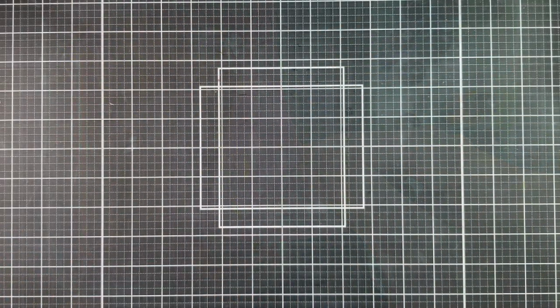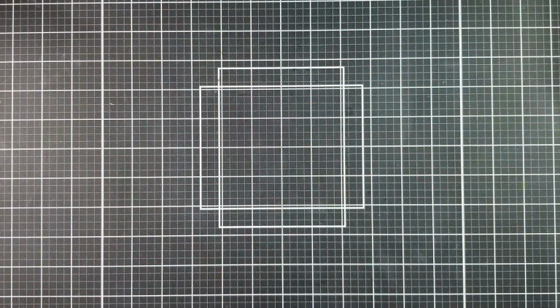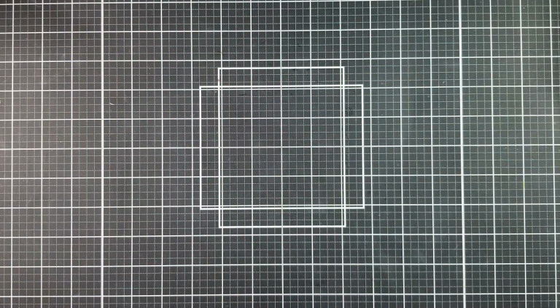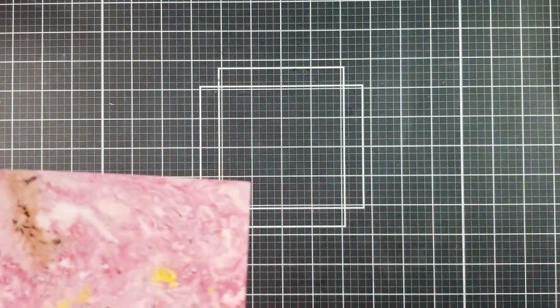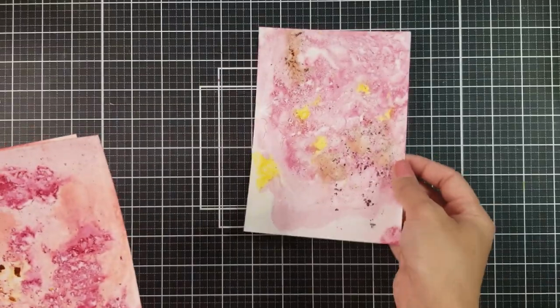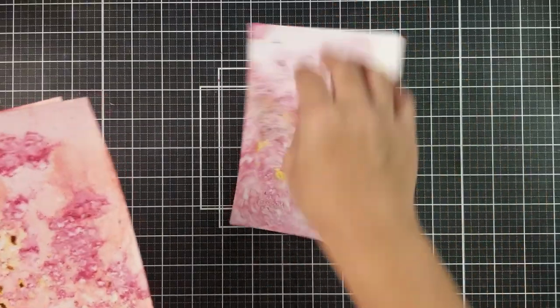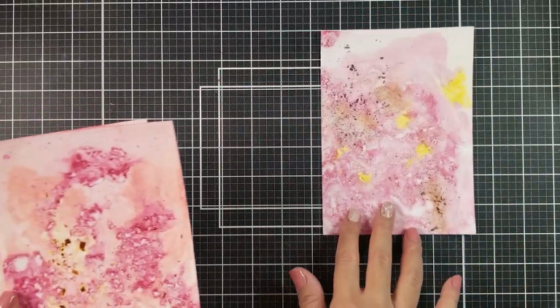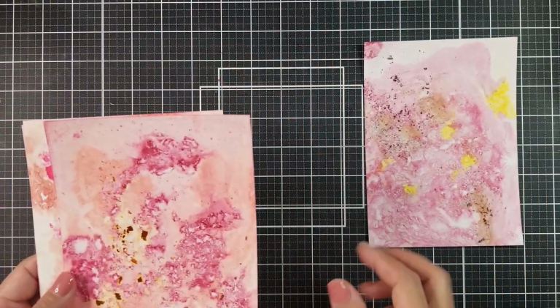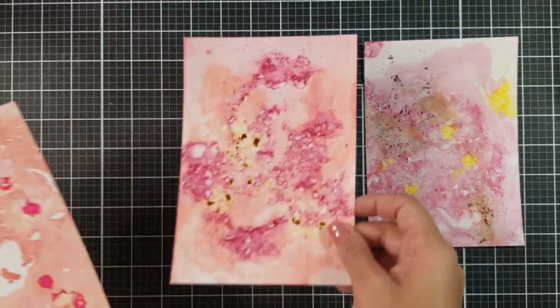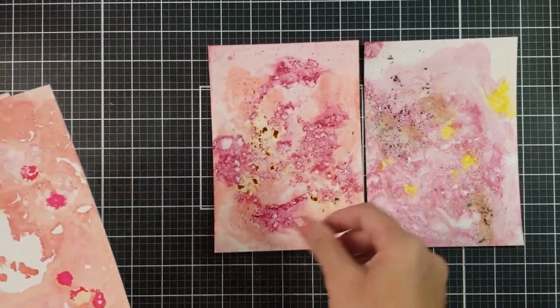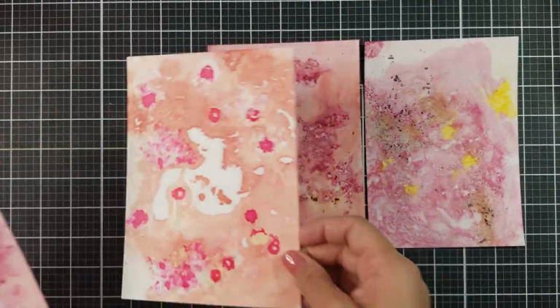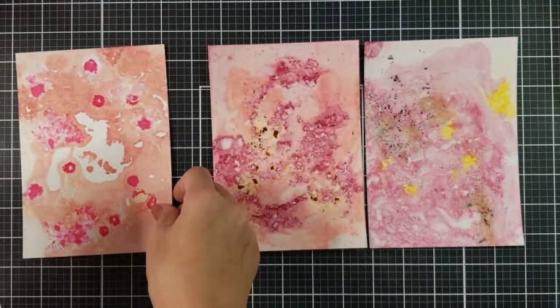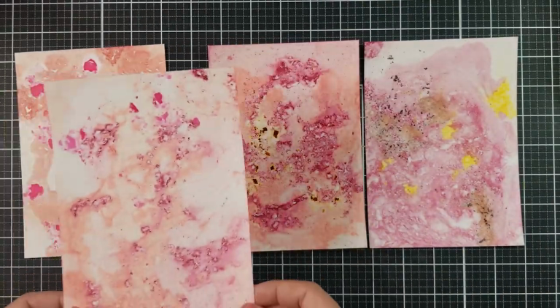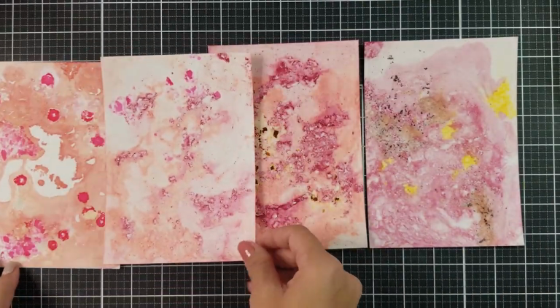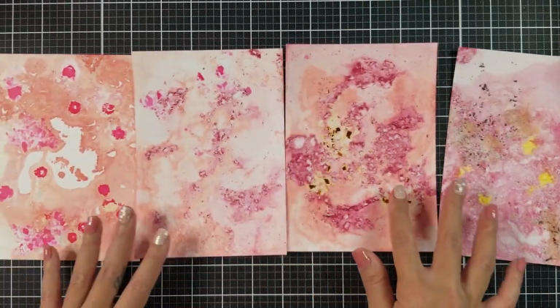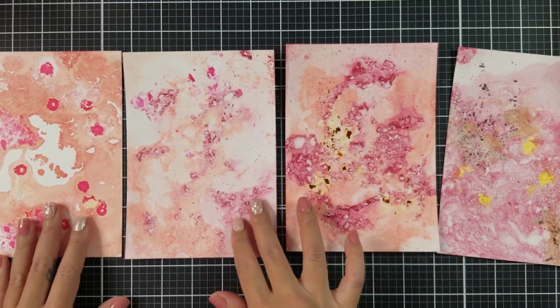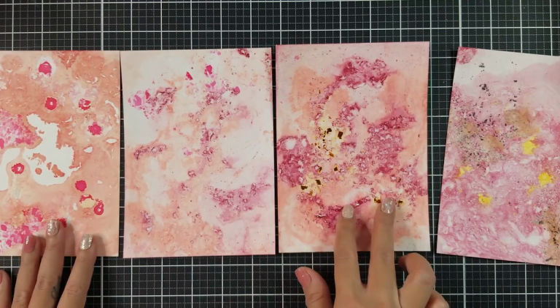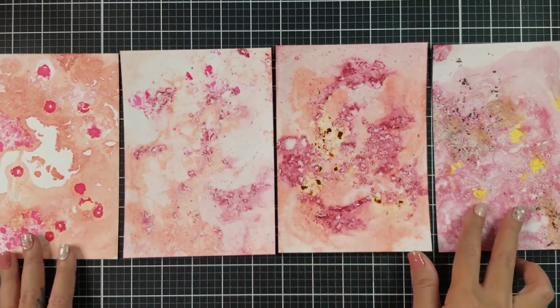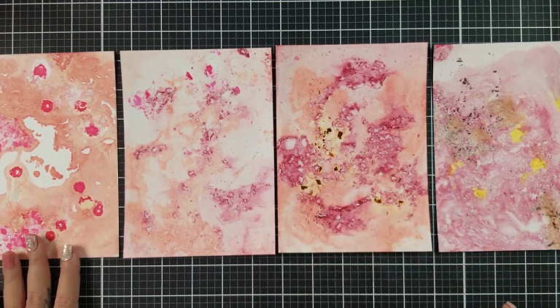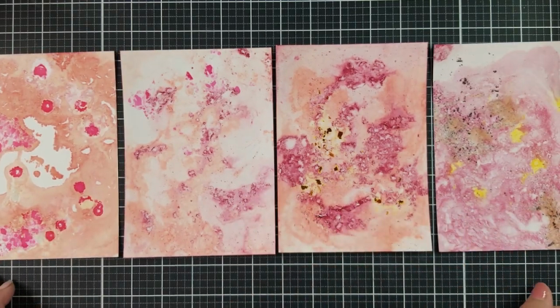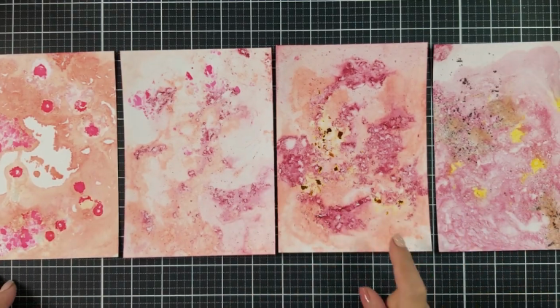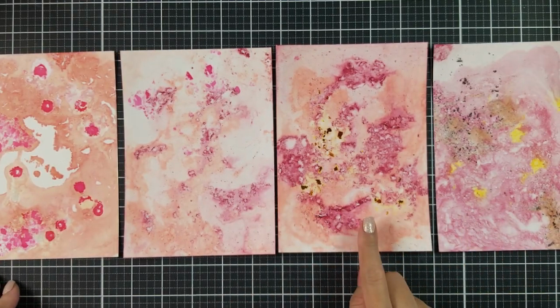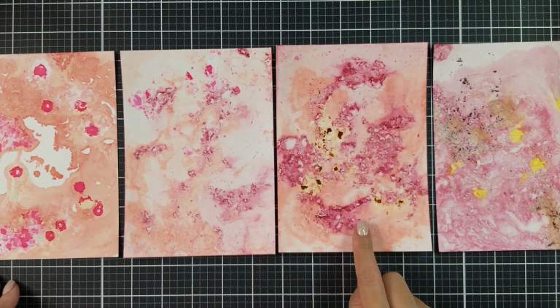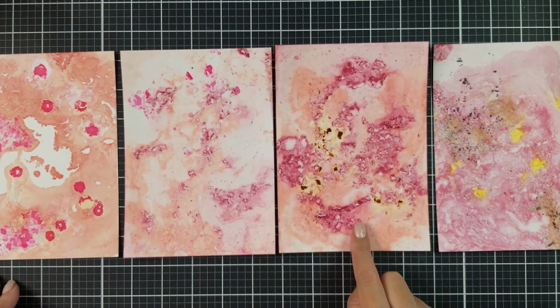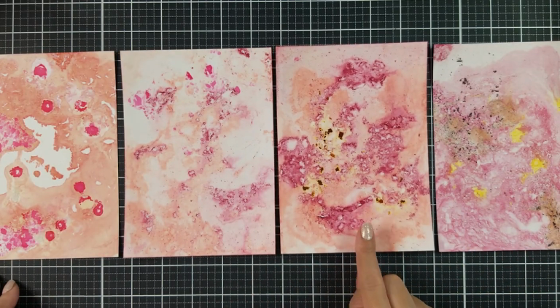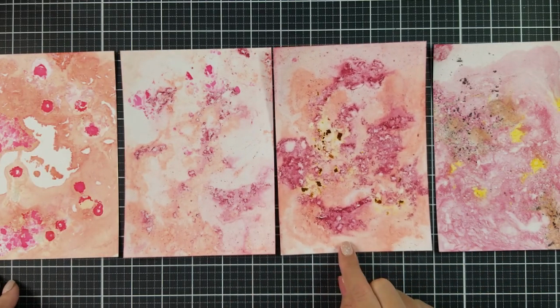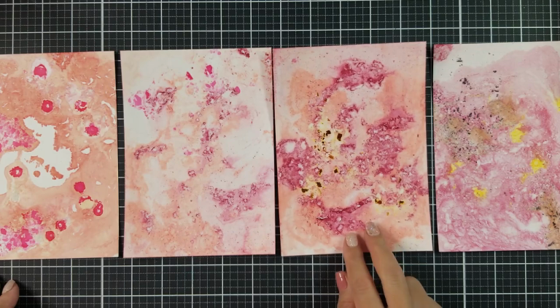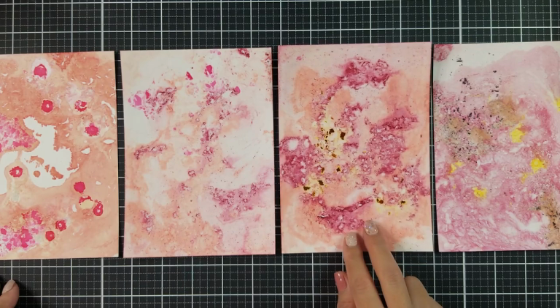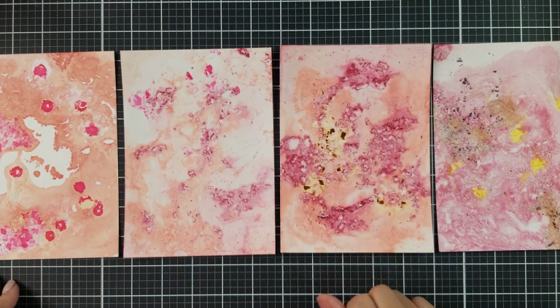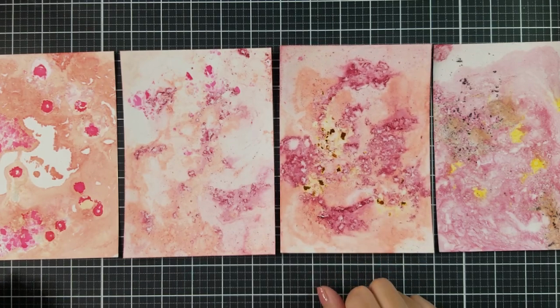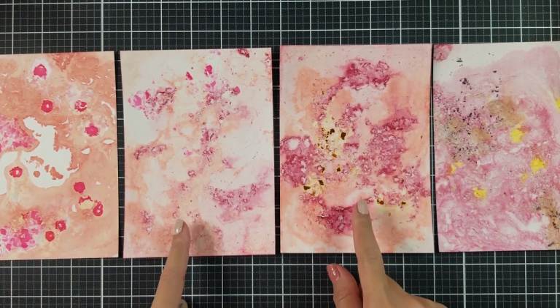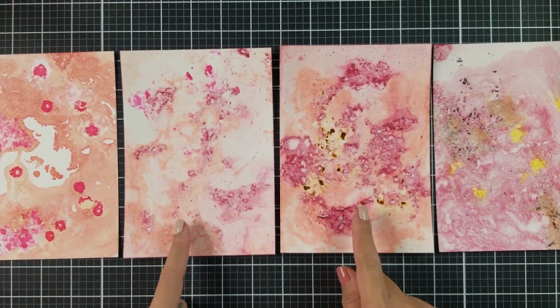Here's a look at all of the ones that I created so far. I really like this one here, and this one was created using the HP photo paper. You can see that you can't really tell the difference in paper — the only difference is the thickness.